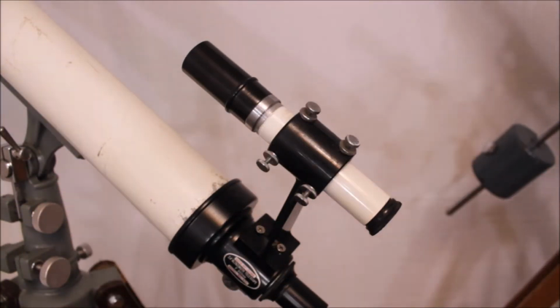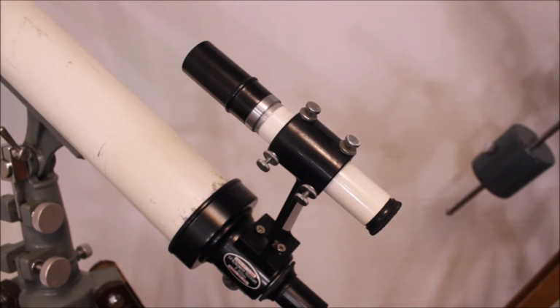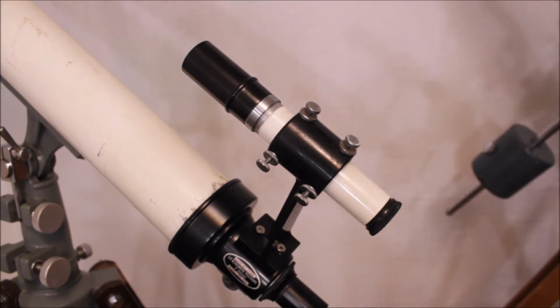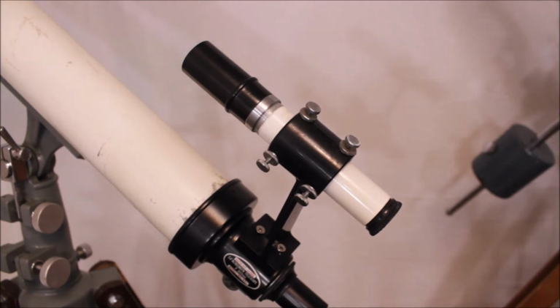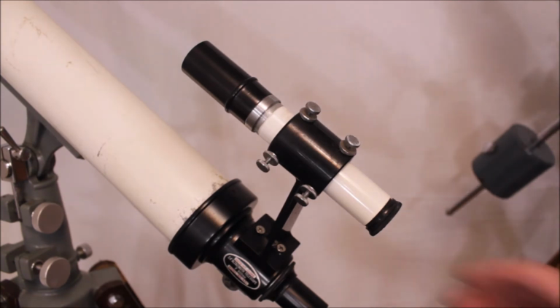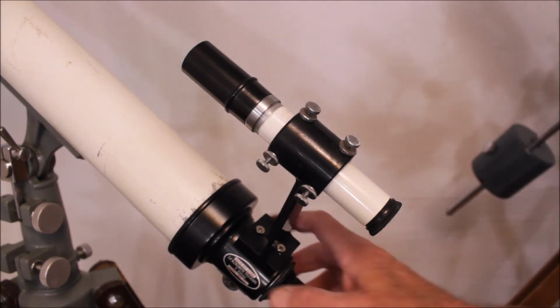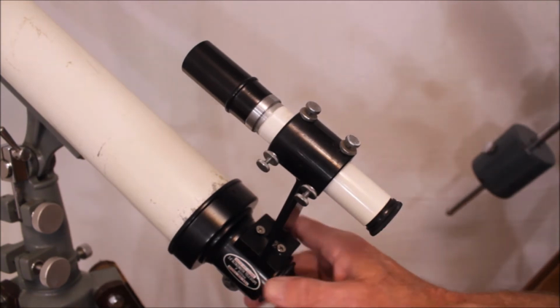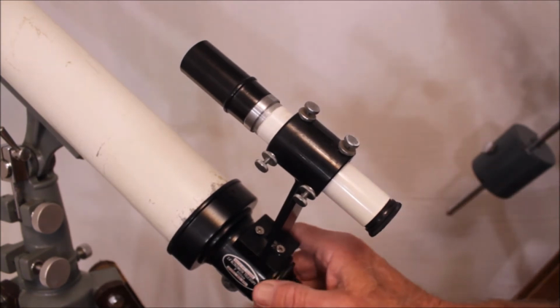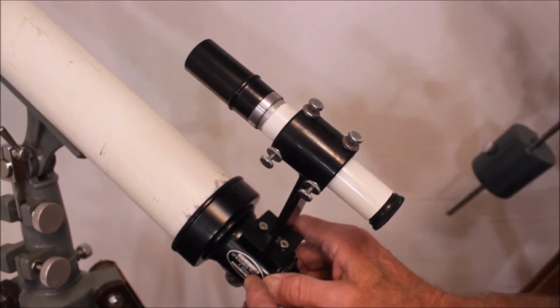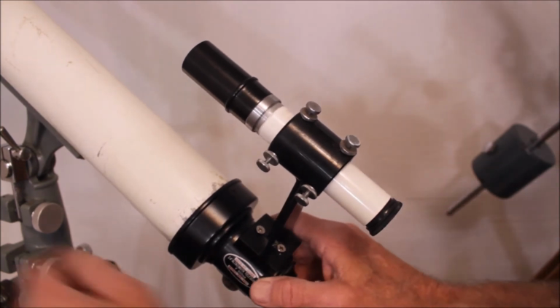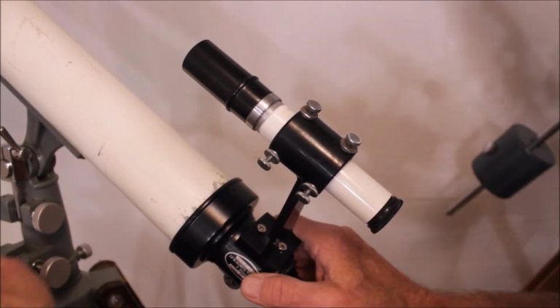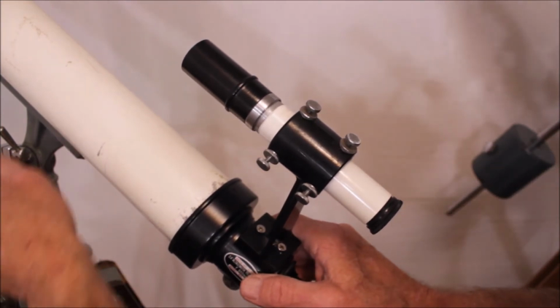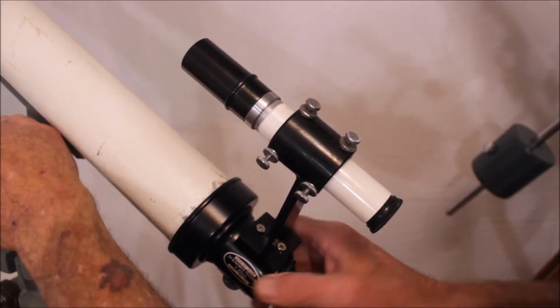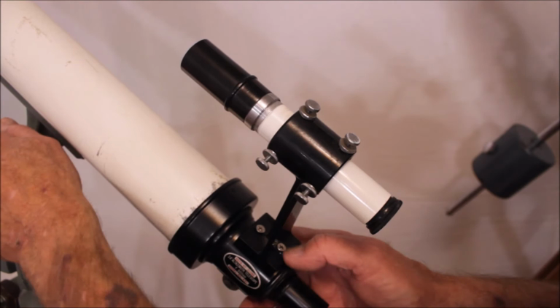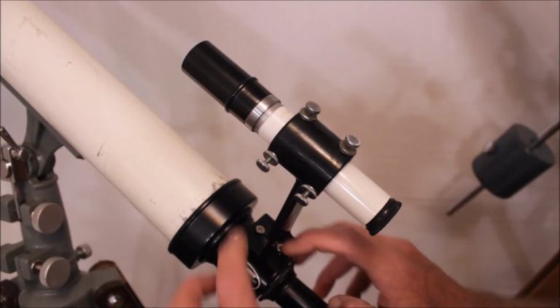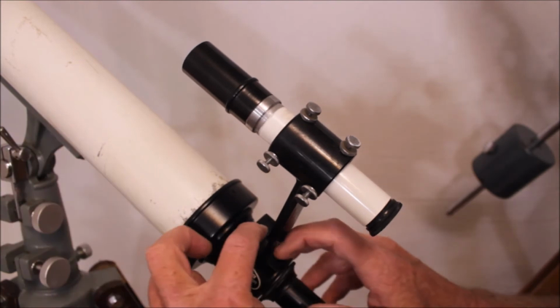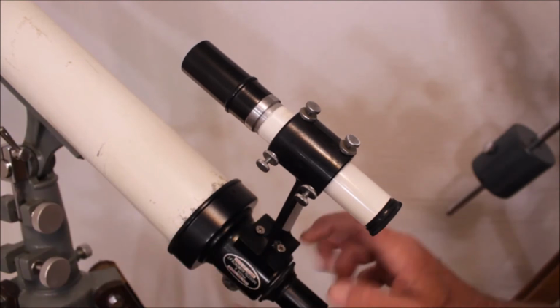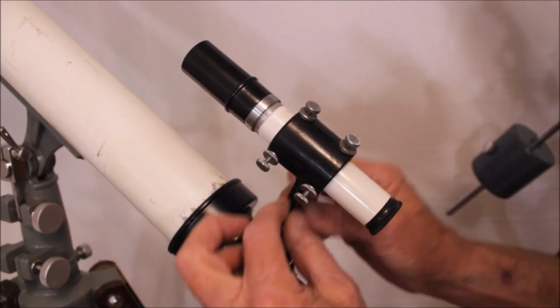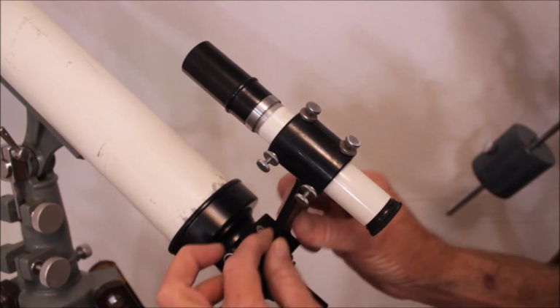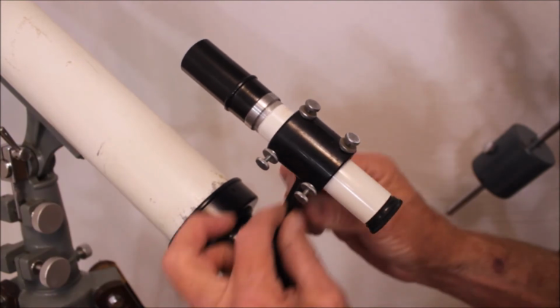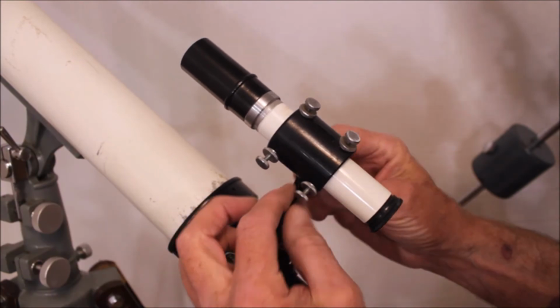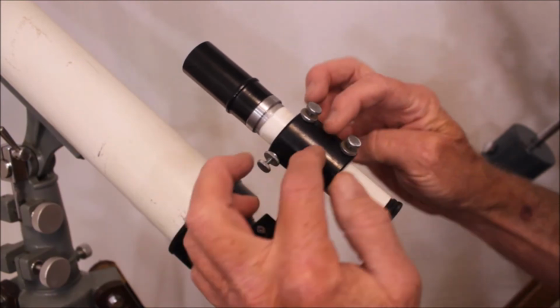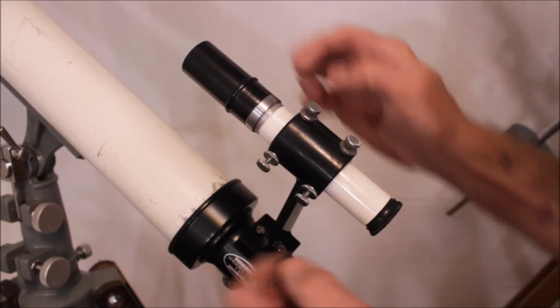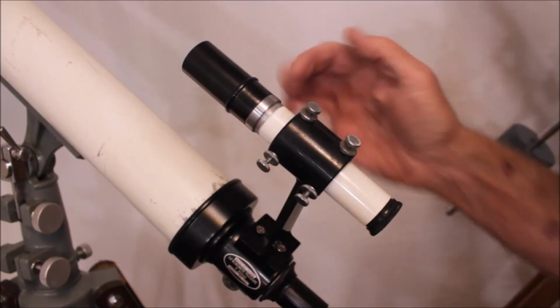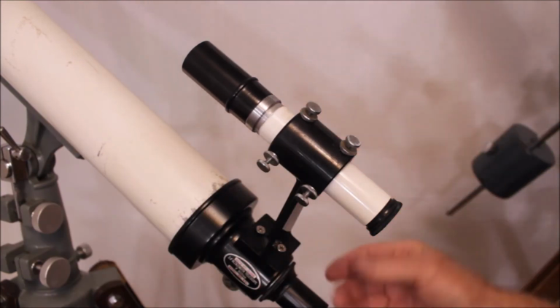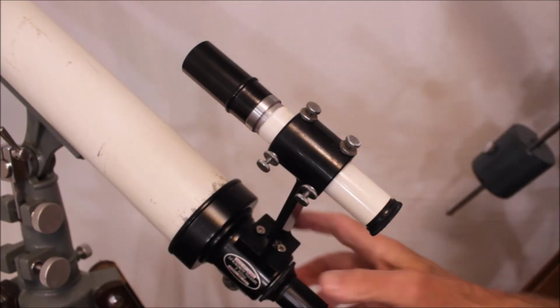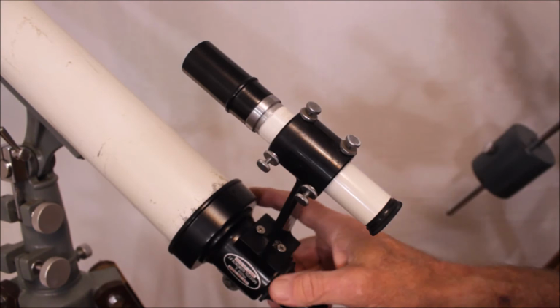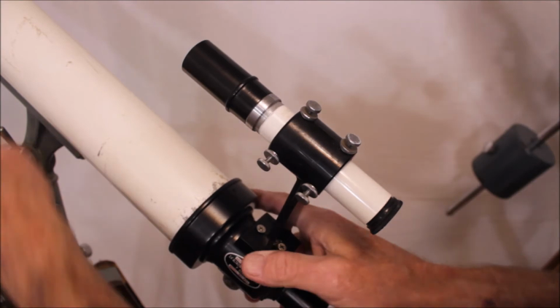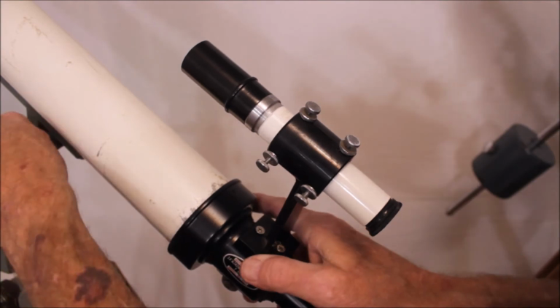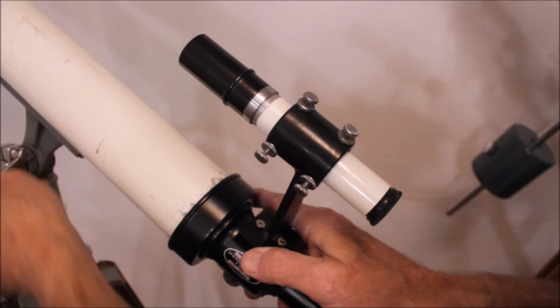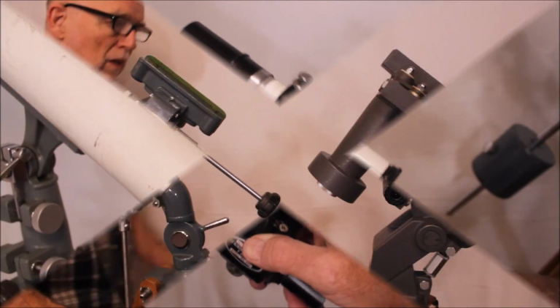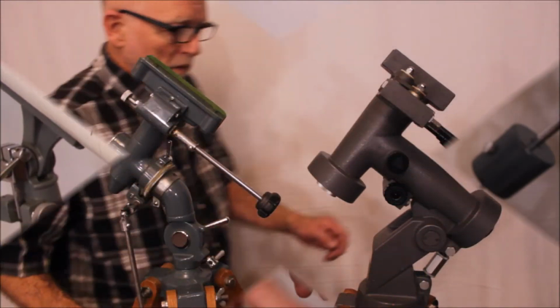This finder is unusual because it's permanently attached with a couple of screws. This is plastic now, but the finder itself is the same — it's a good old Gotoh finder.